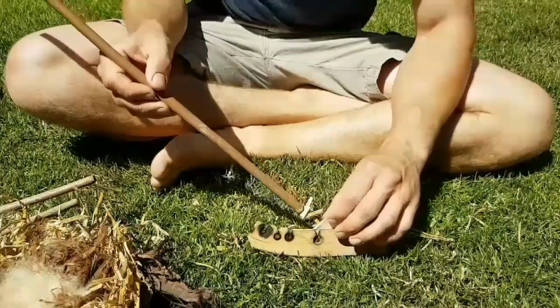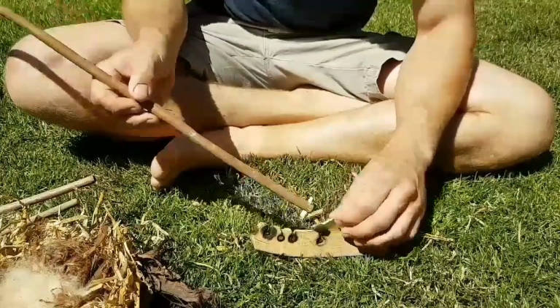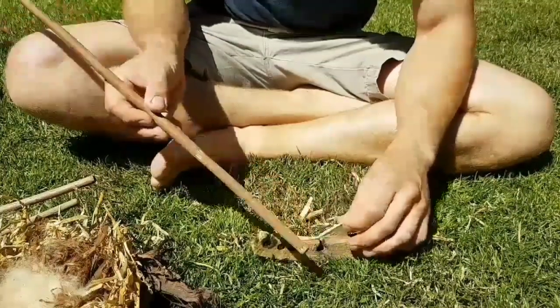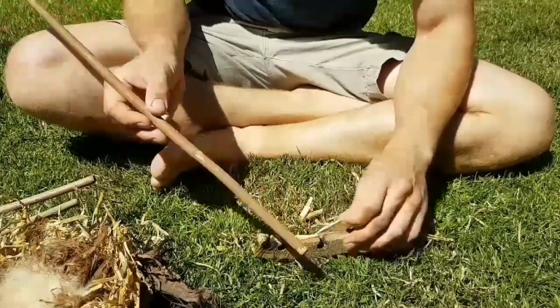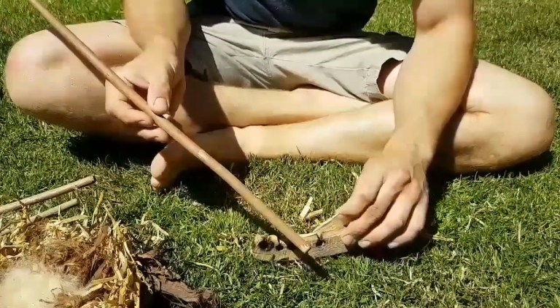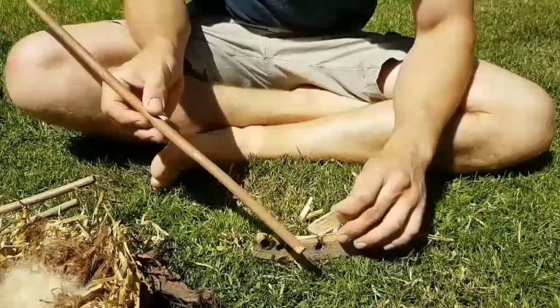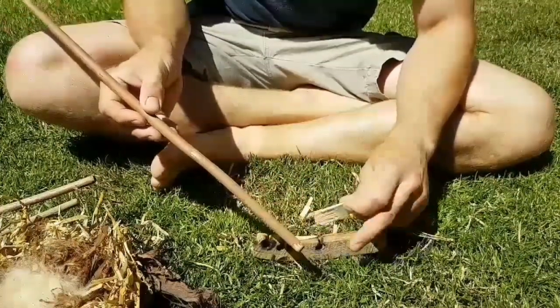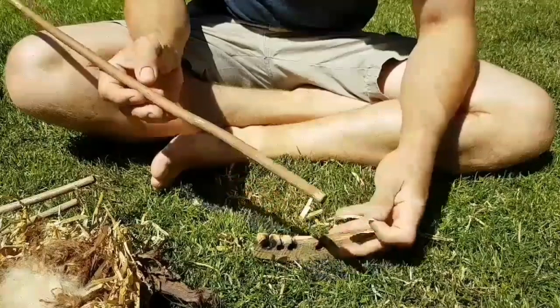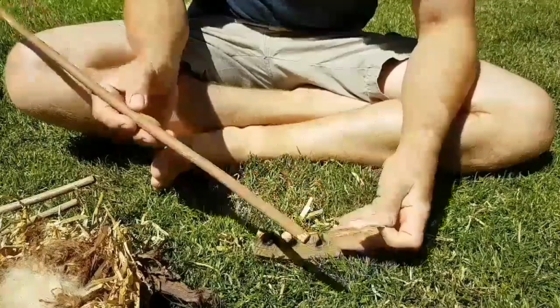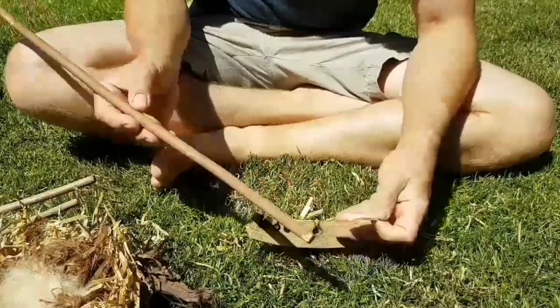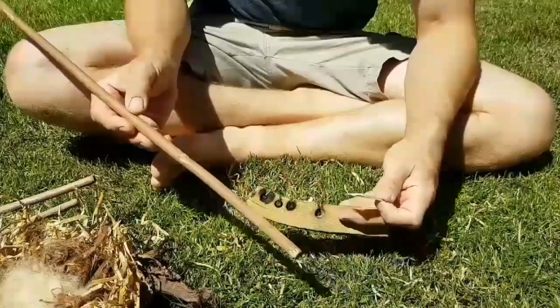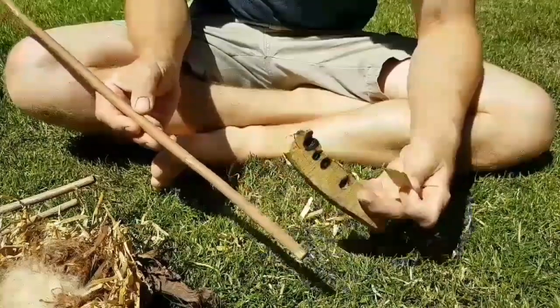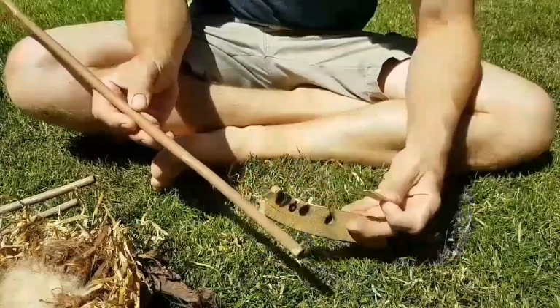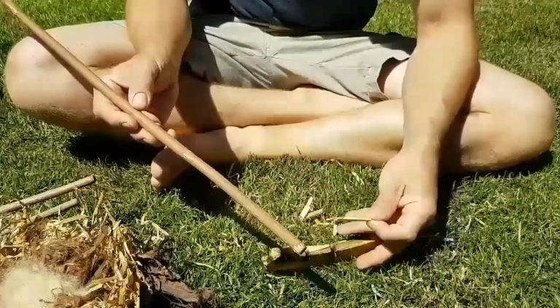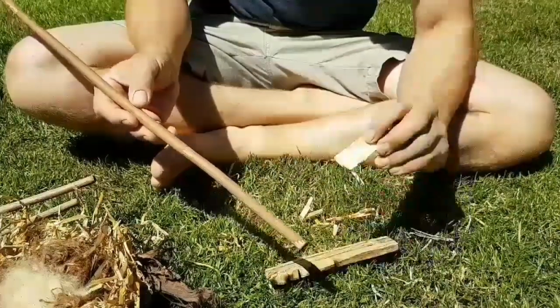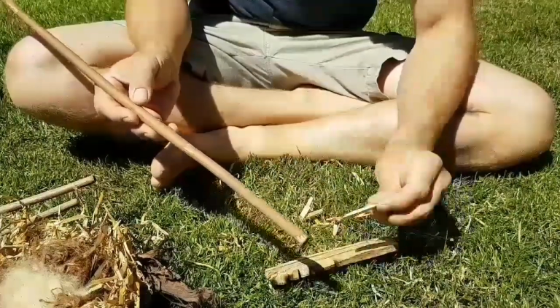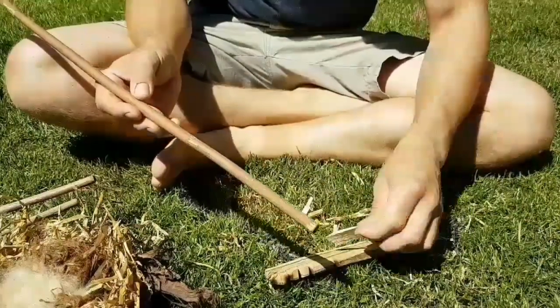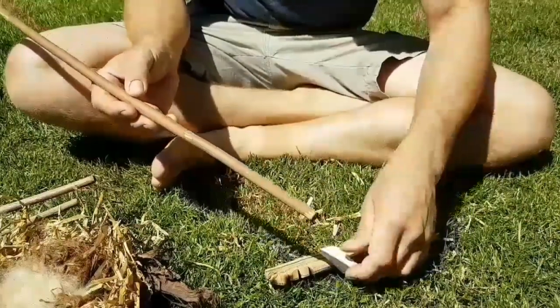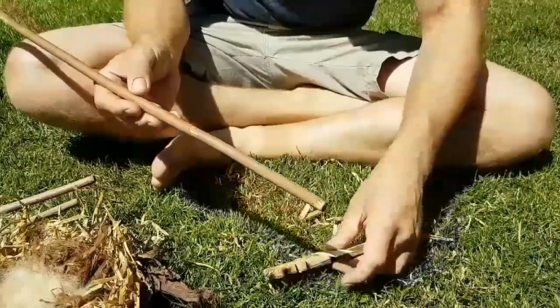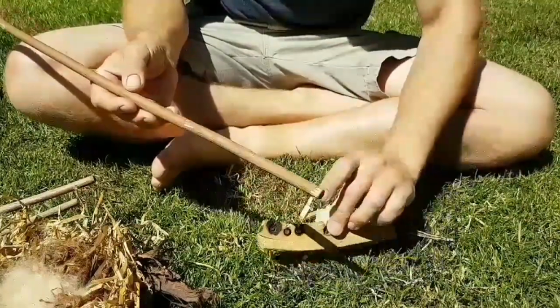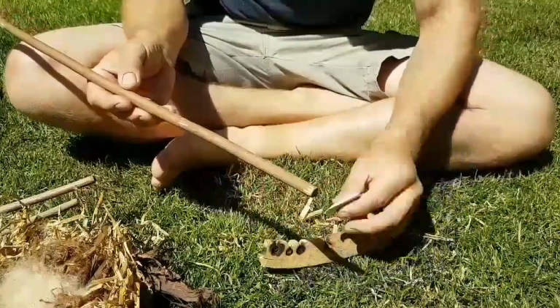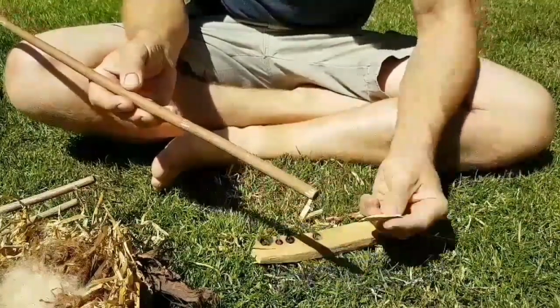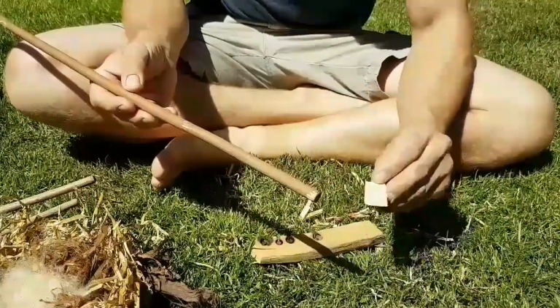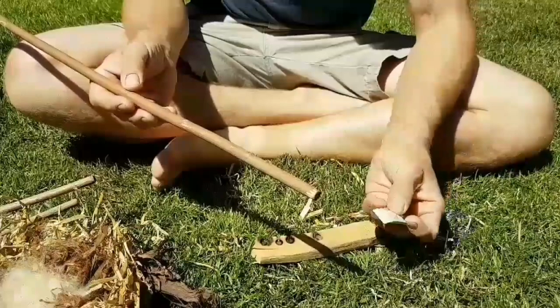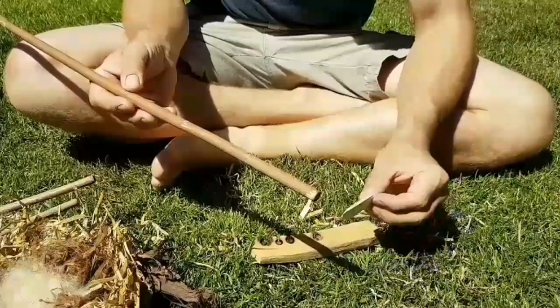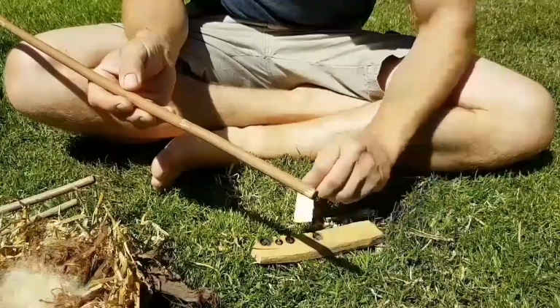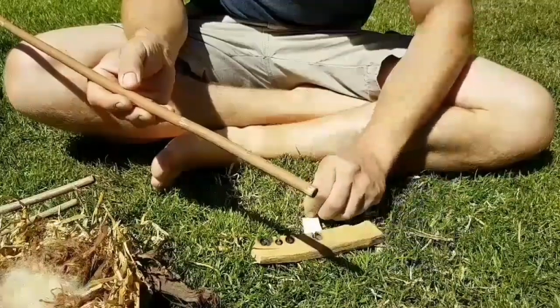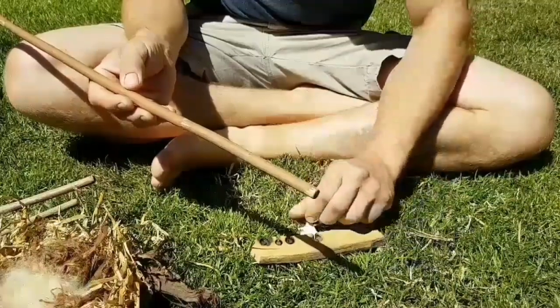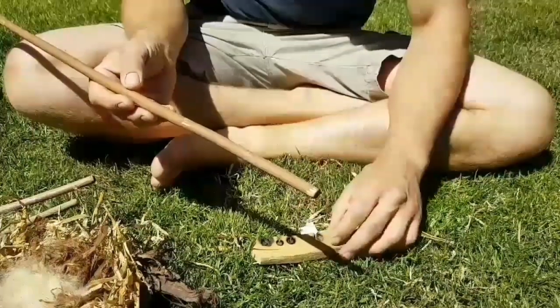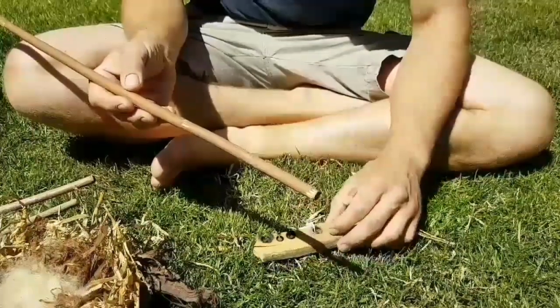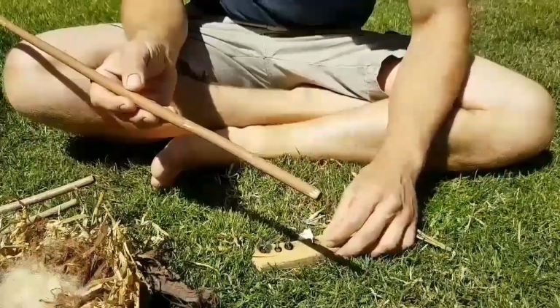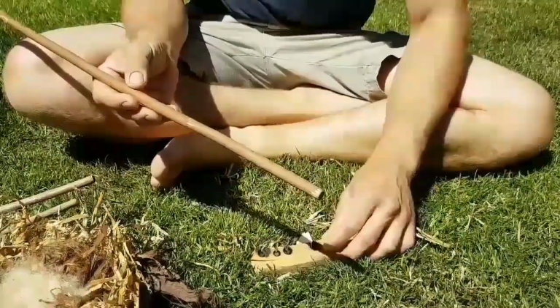So it's three pieces of equipment to this: there's the spindle, the baseboard, and then the small wood chip — just a wood shaving — just to catch the ember.